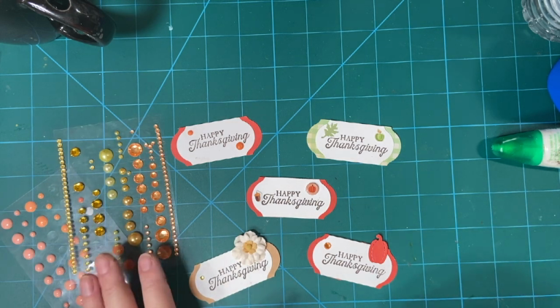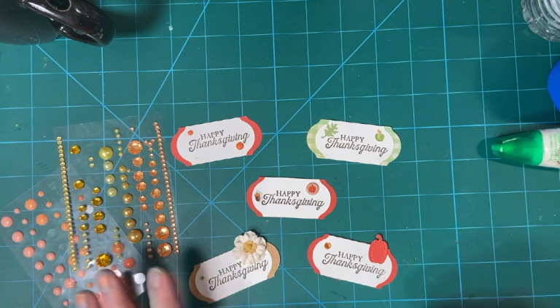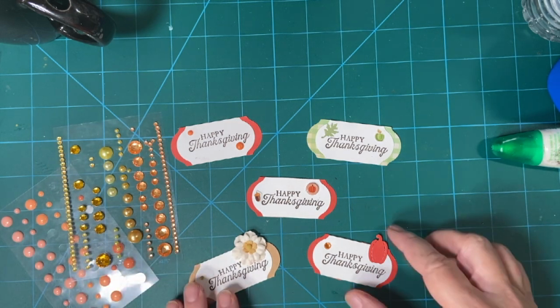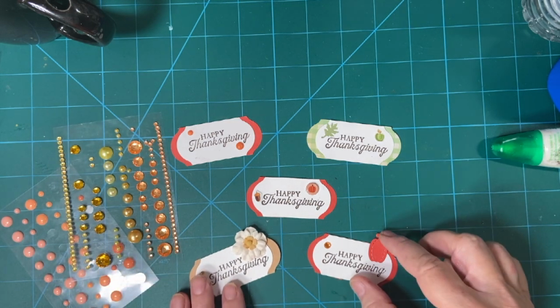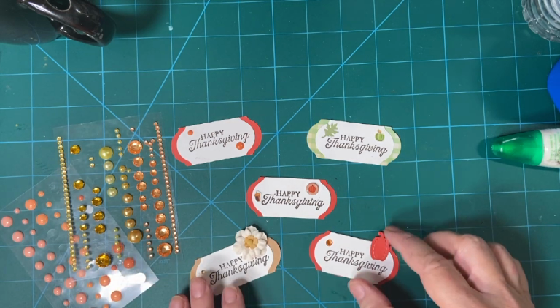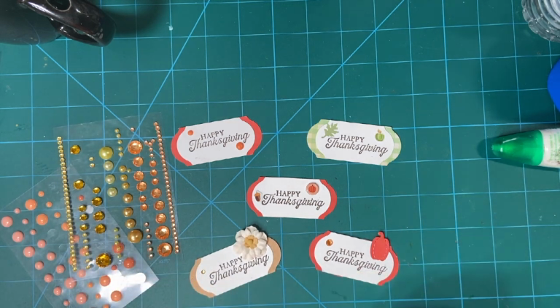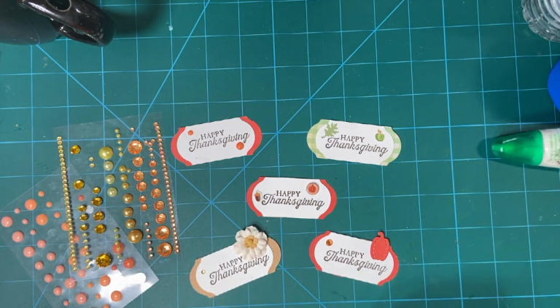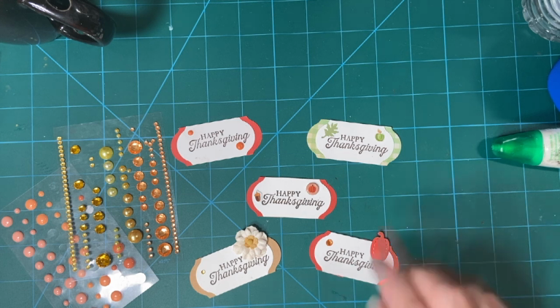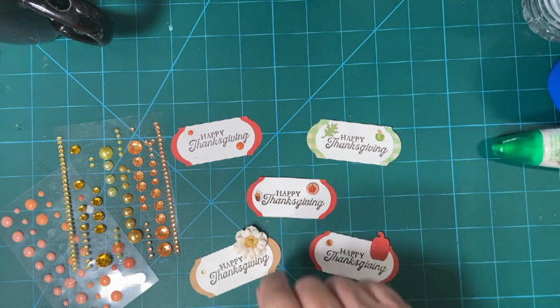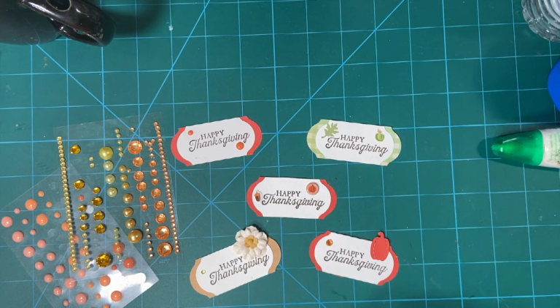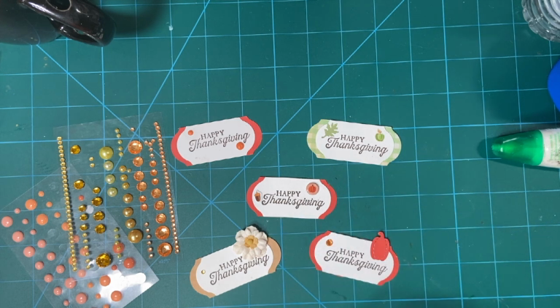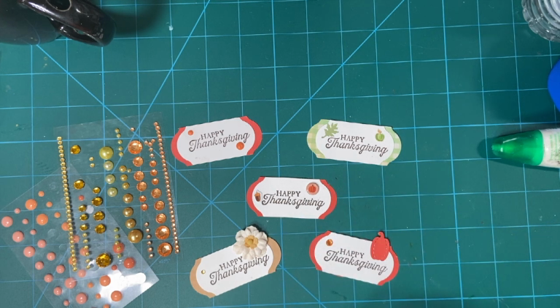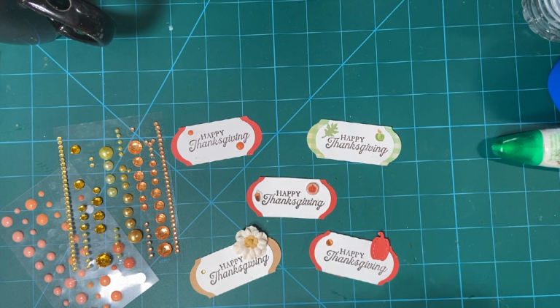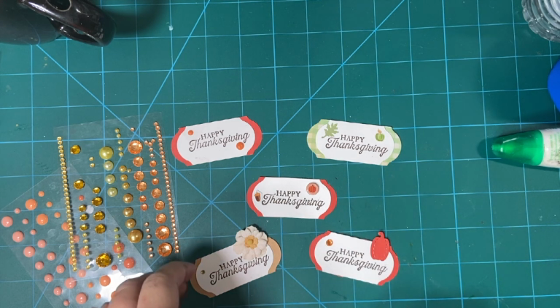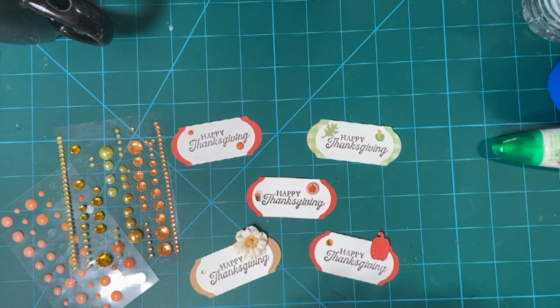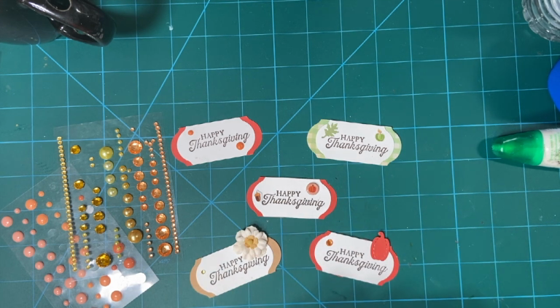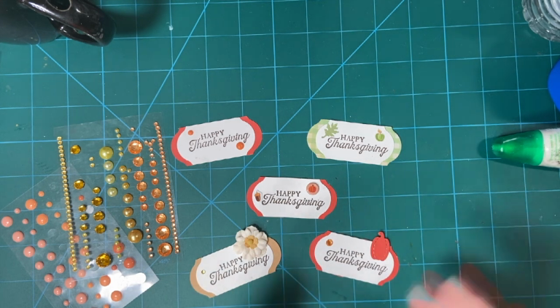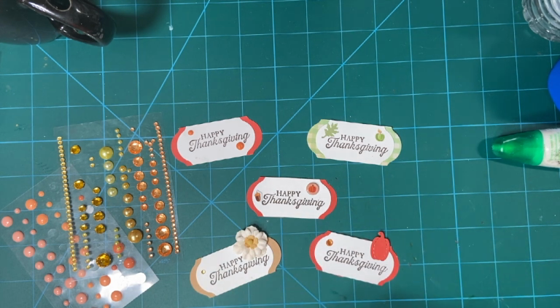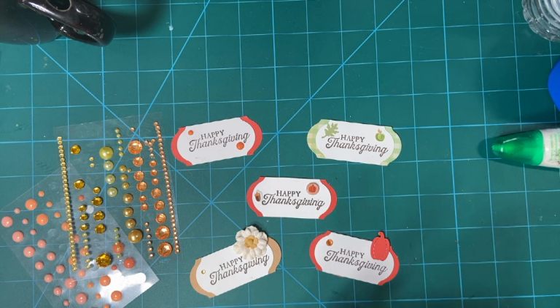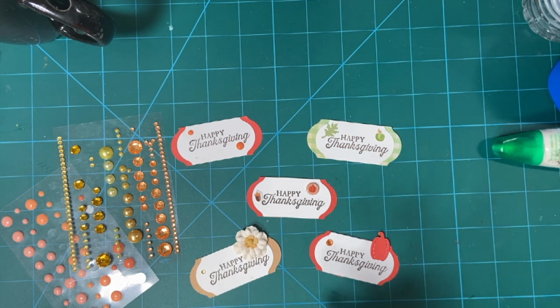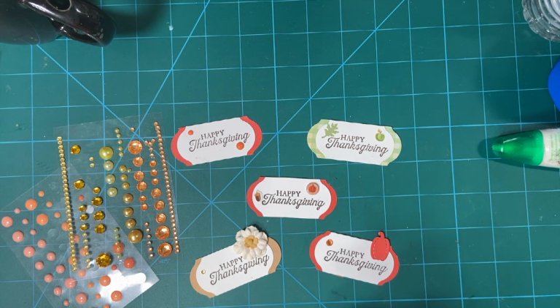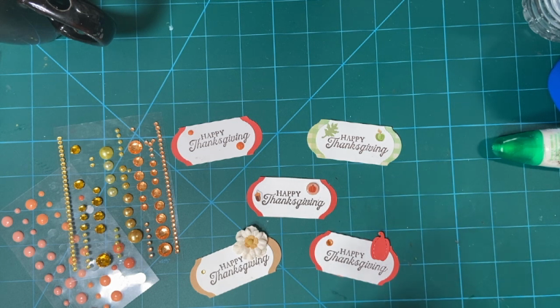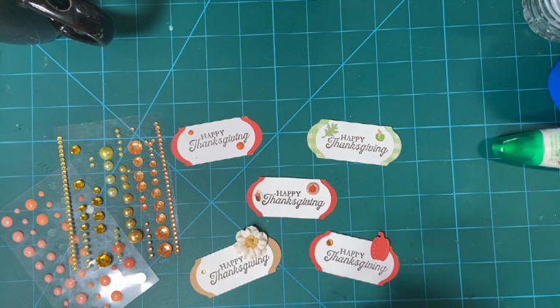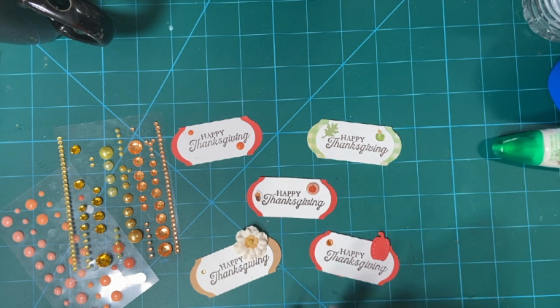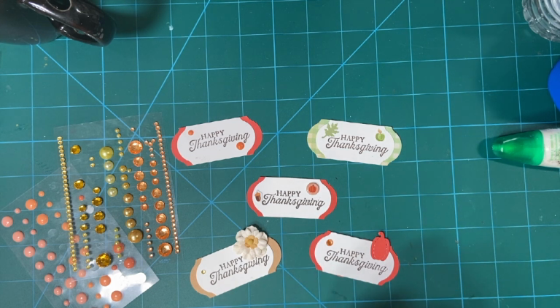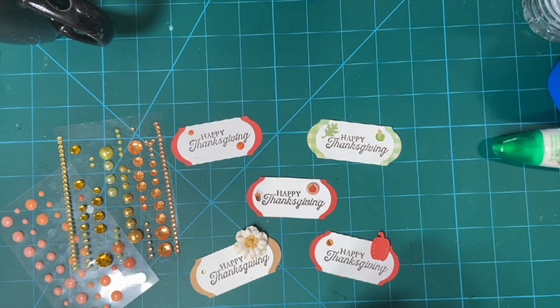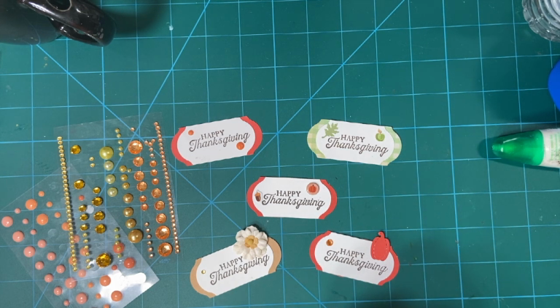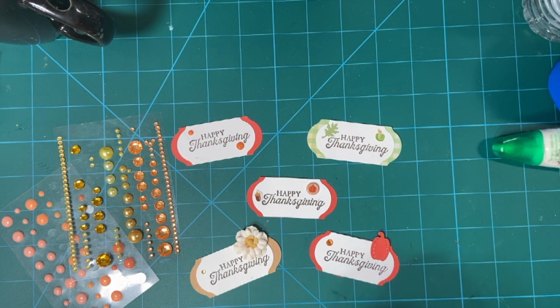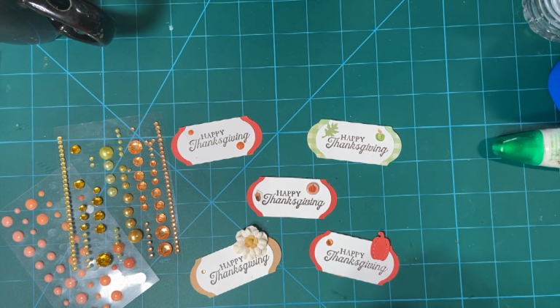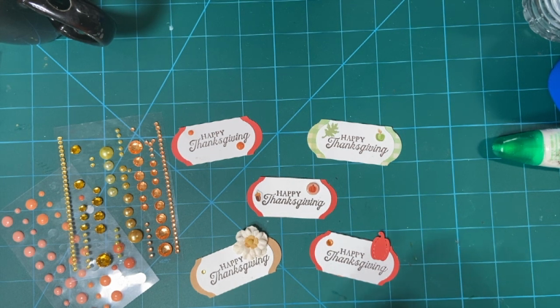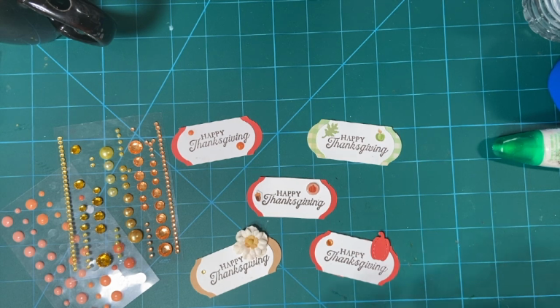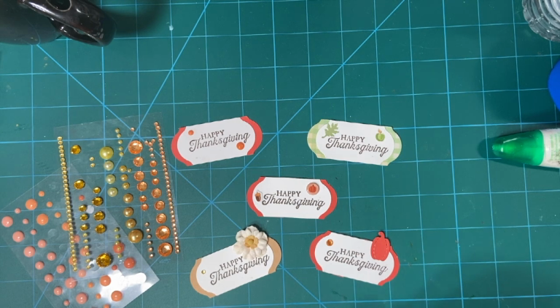This time, I decided to make some Happy Thanksgiving sentiment pieces. Thanksgiving is coming up, and I do have some people that I would like to send cards to. So let's get started.